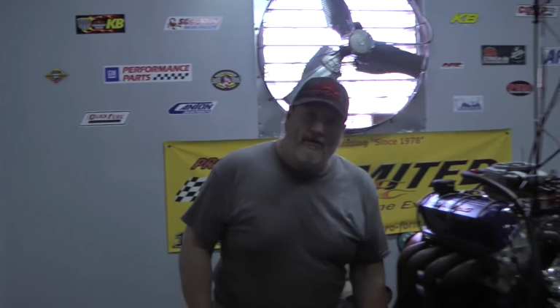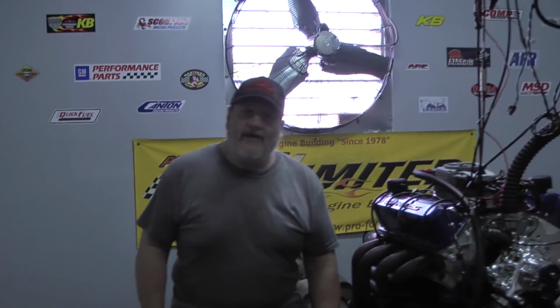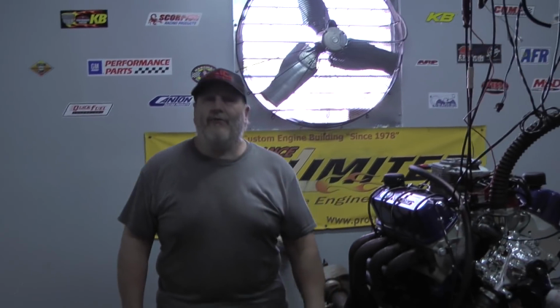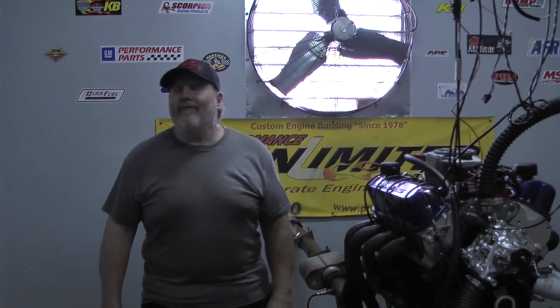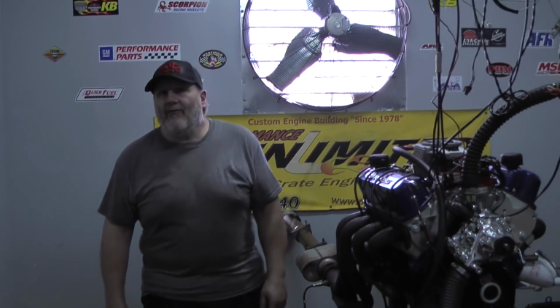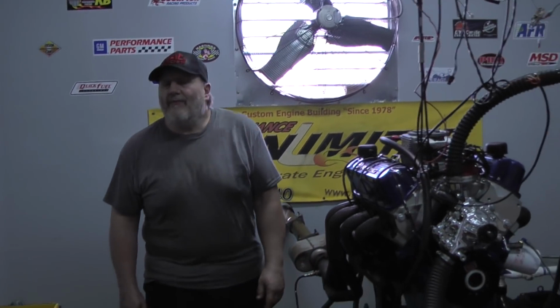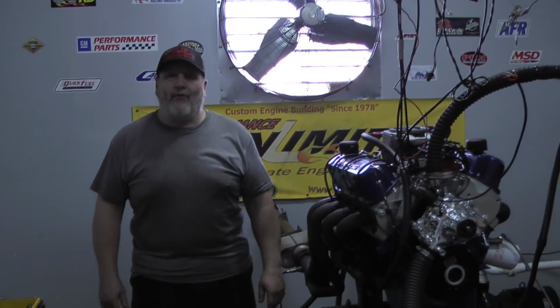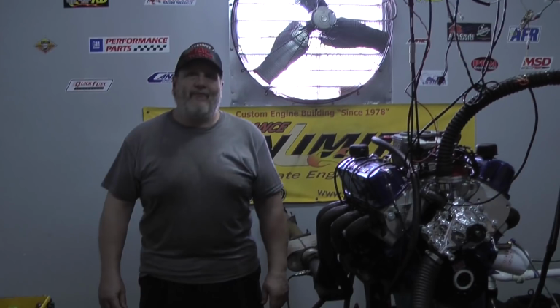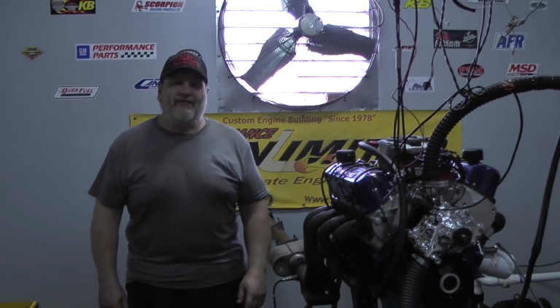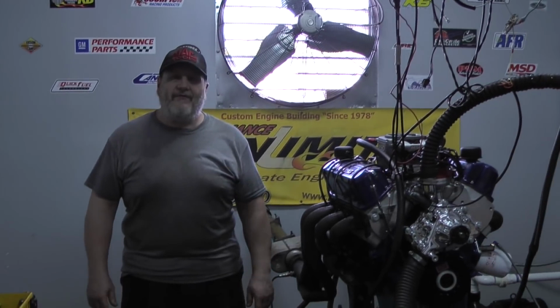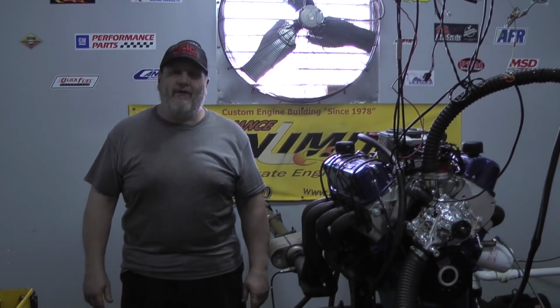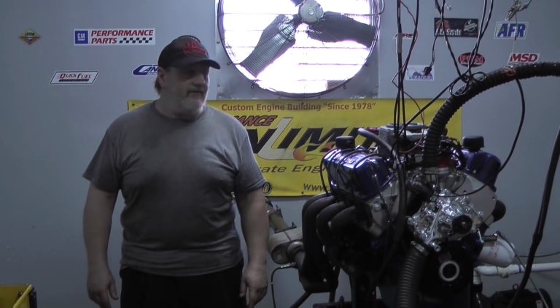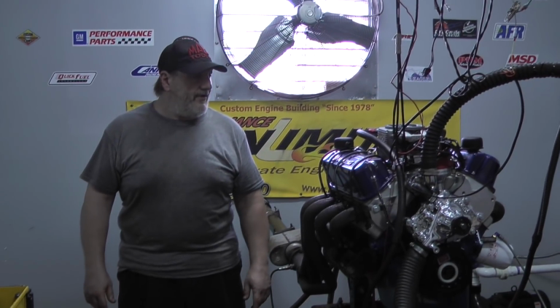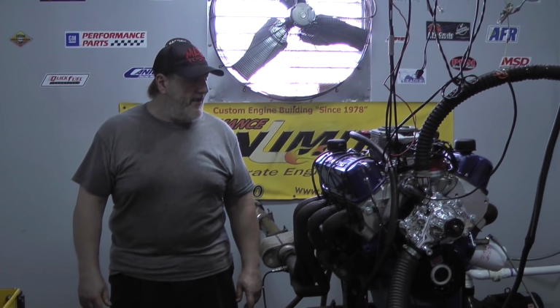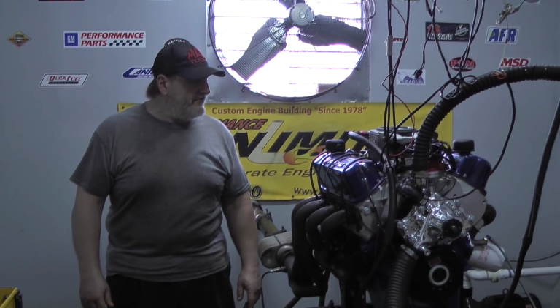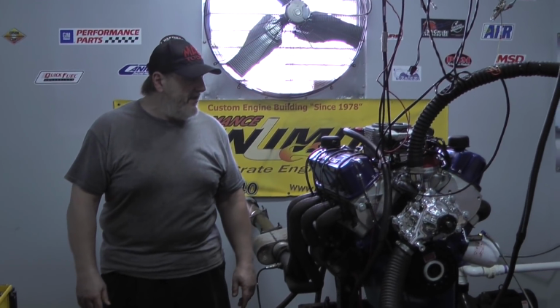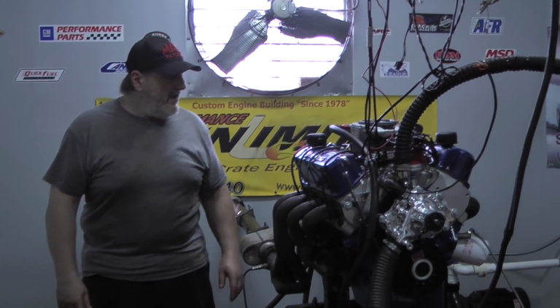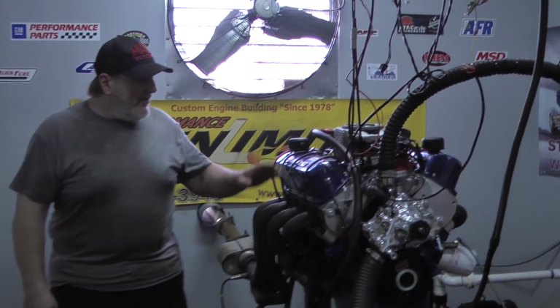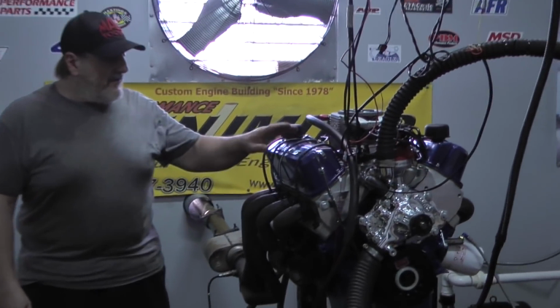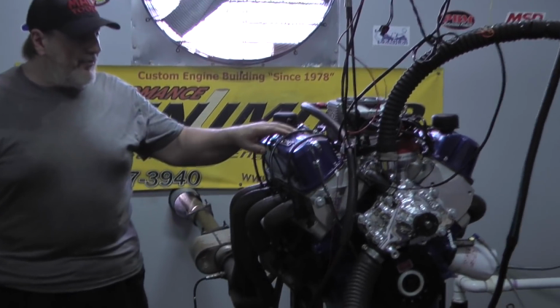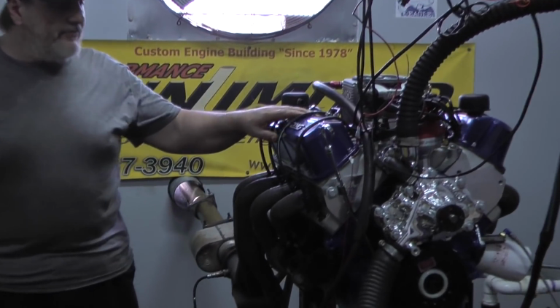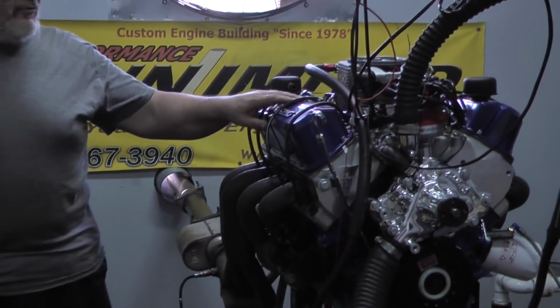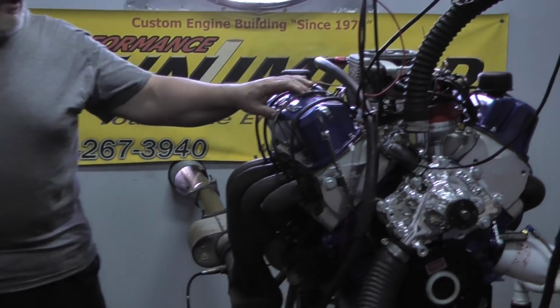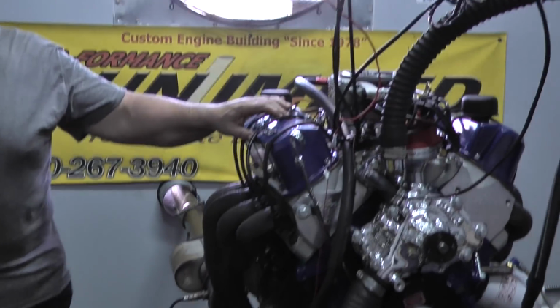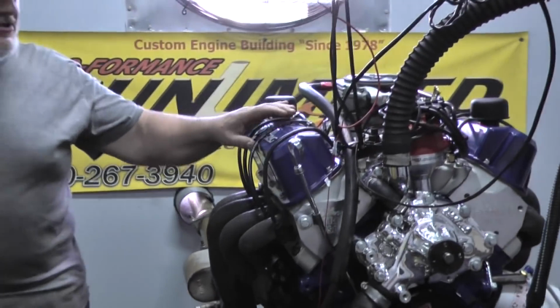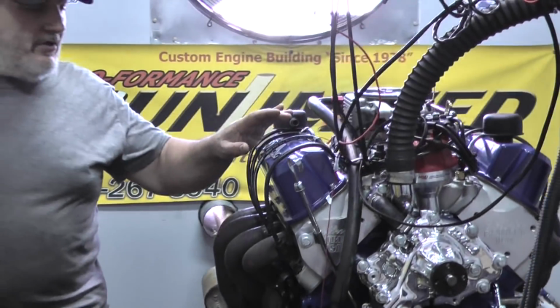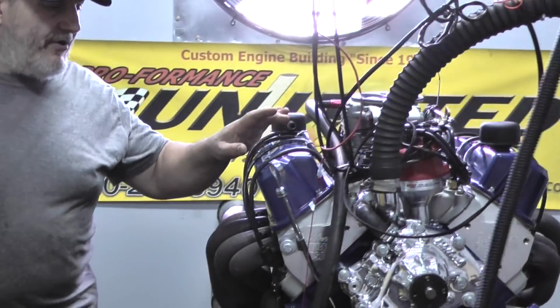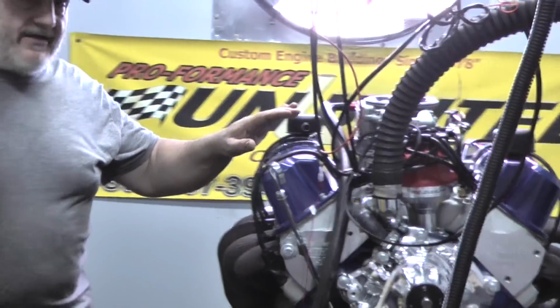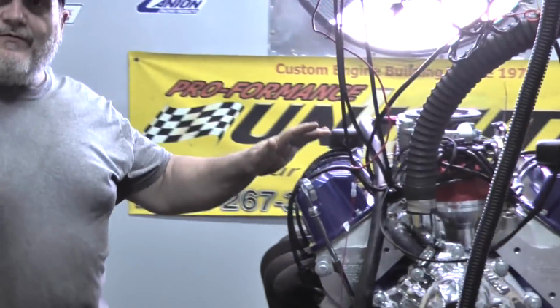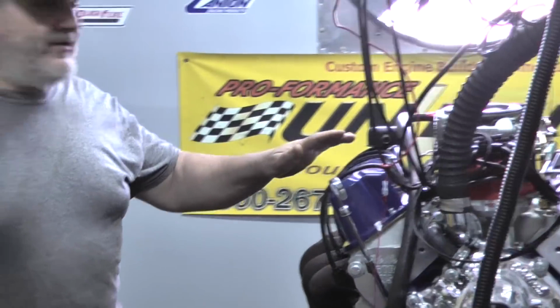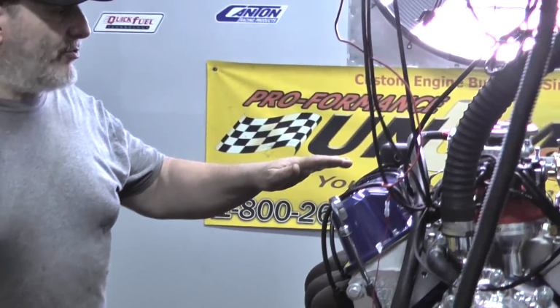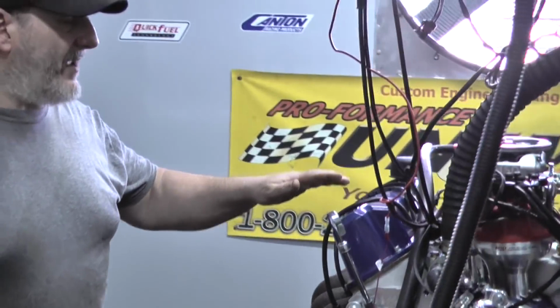Good afternoon, everybody. Welcome to Proformance Unlimited. On a dyno today, we've got a 302 engine rated at 315 horsepower.